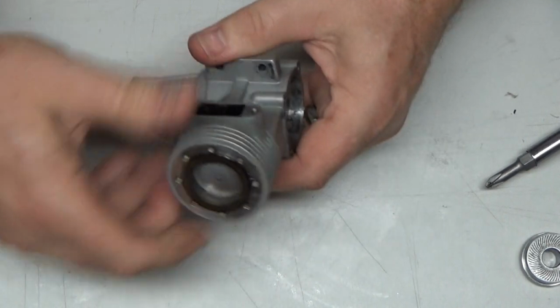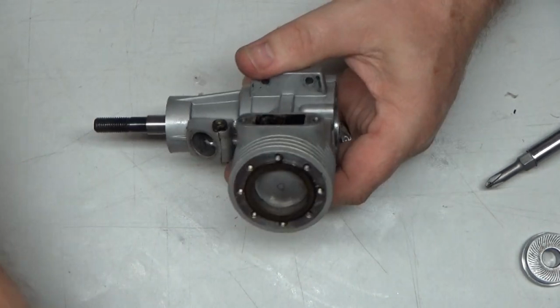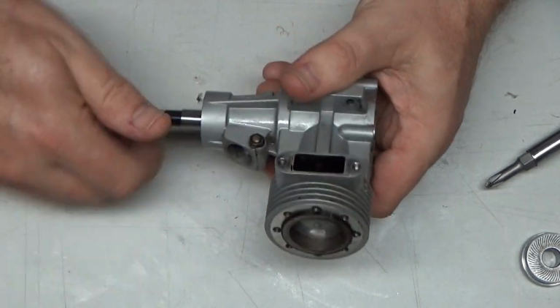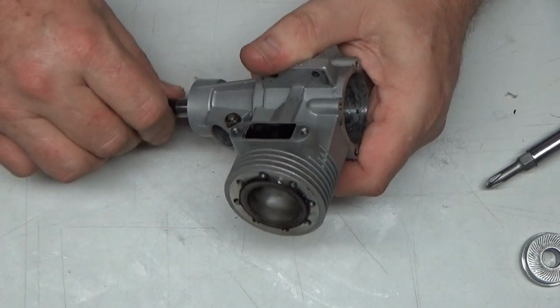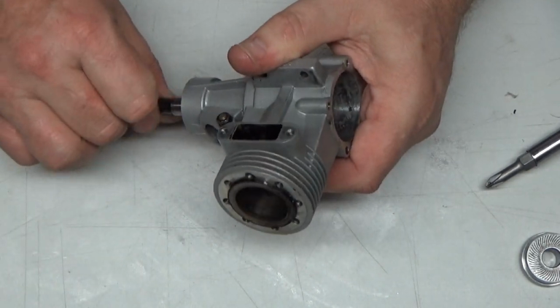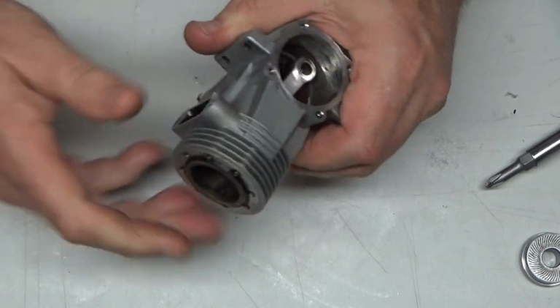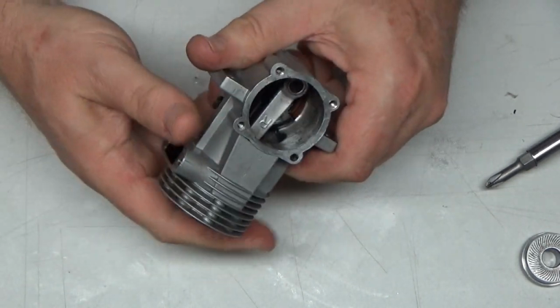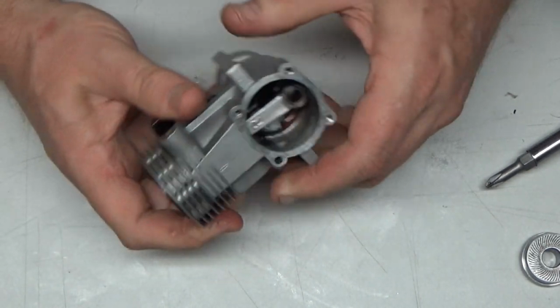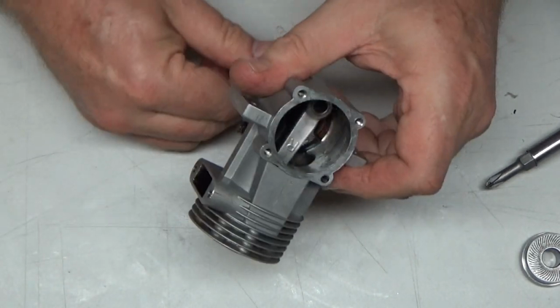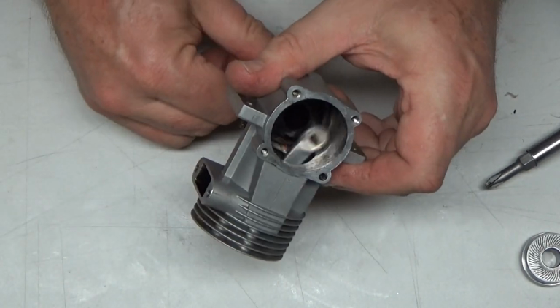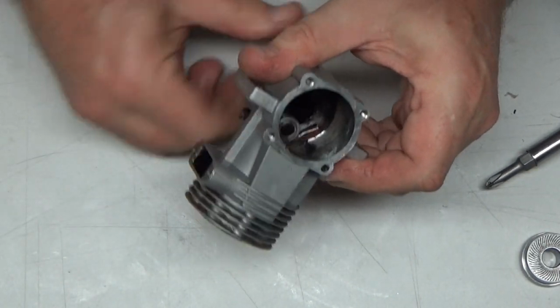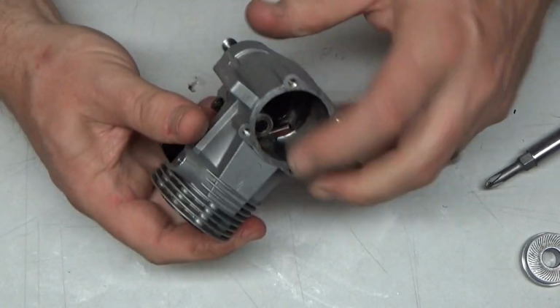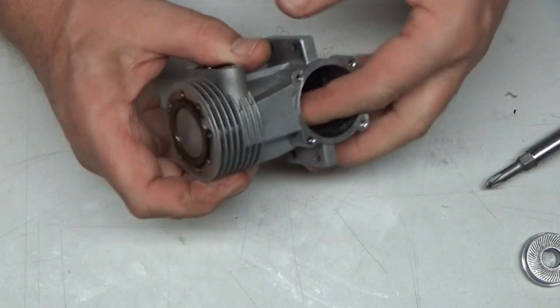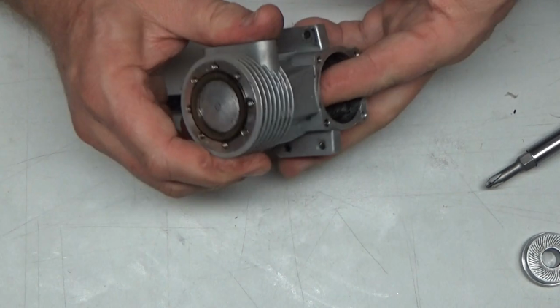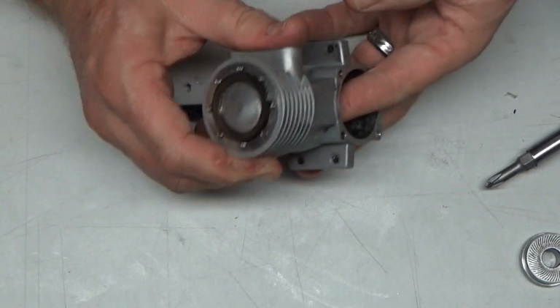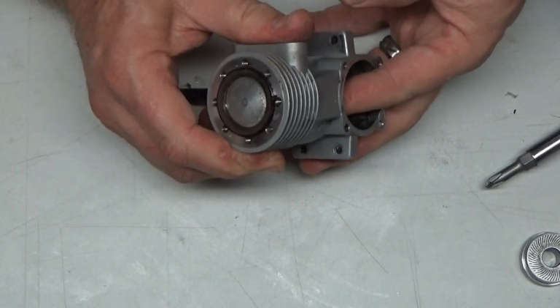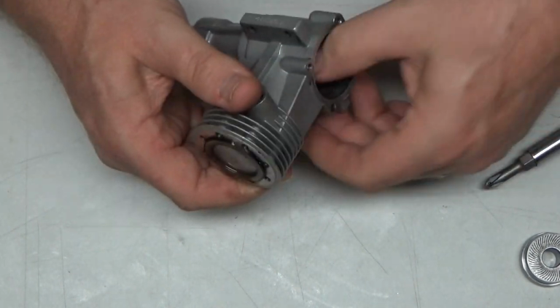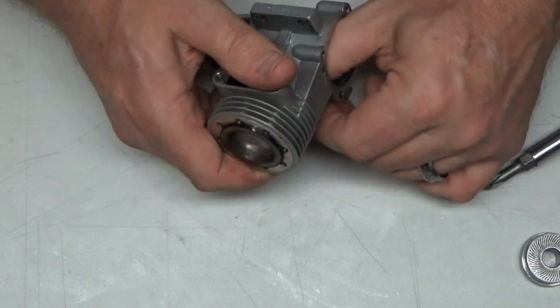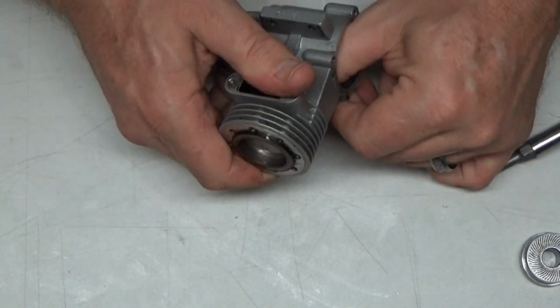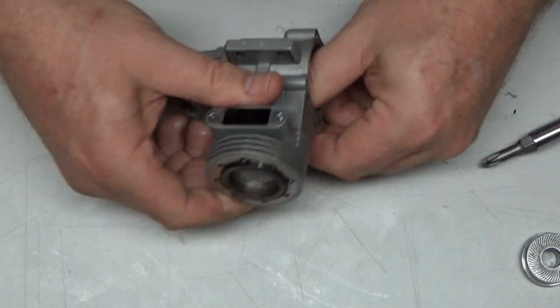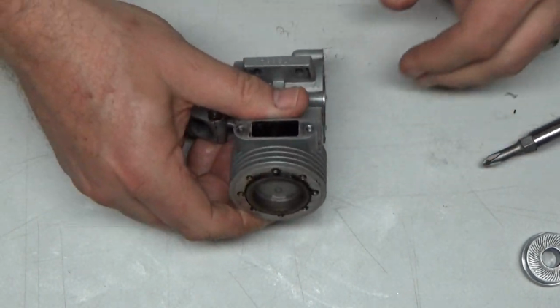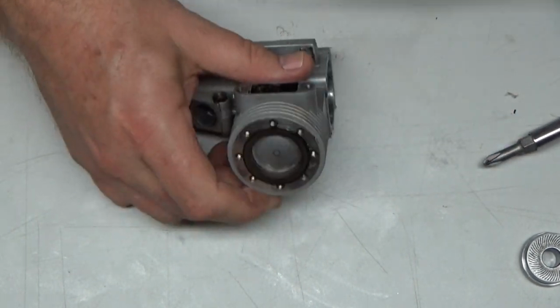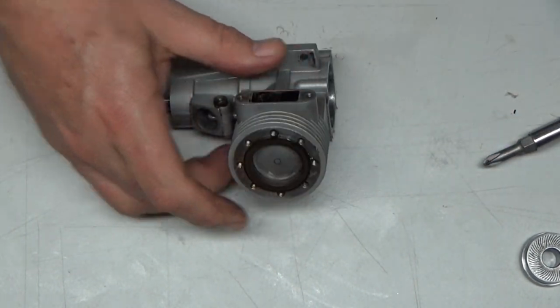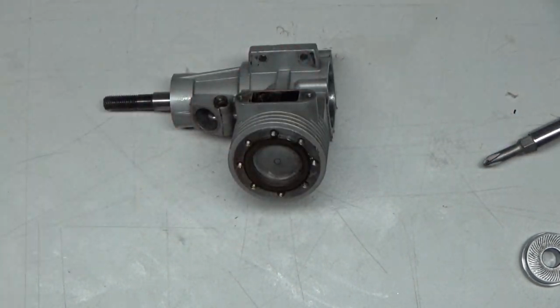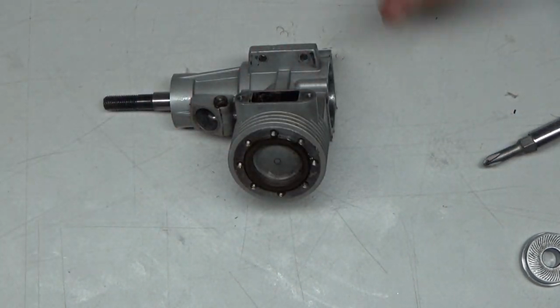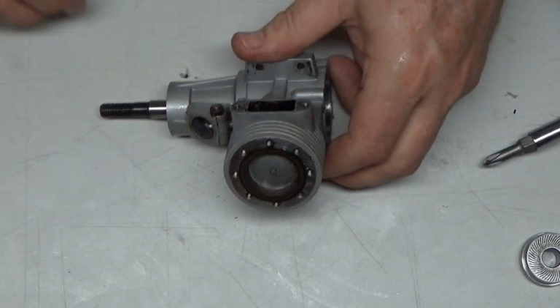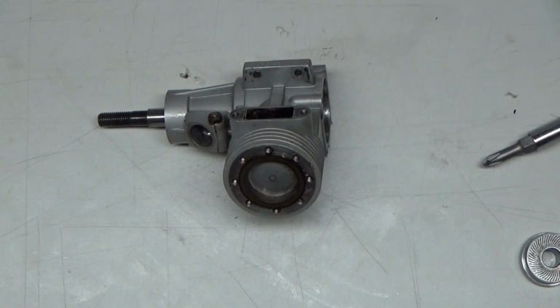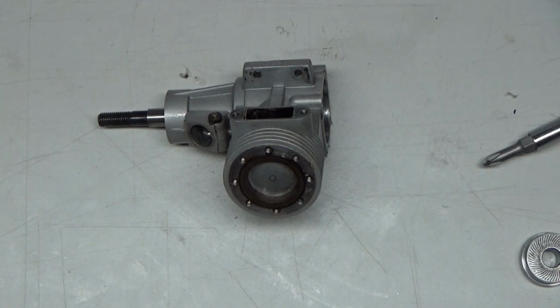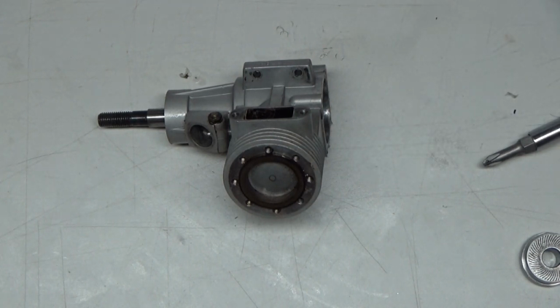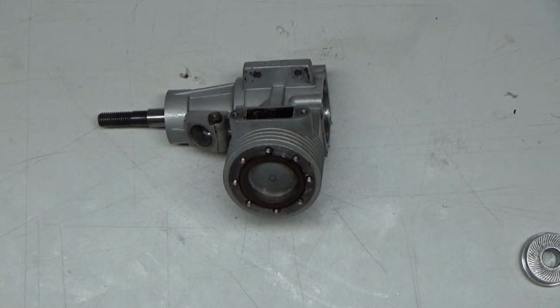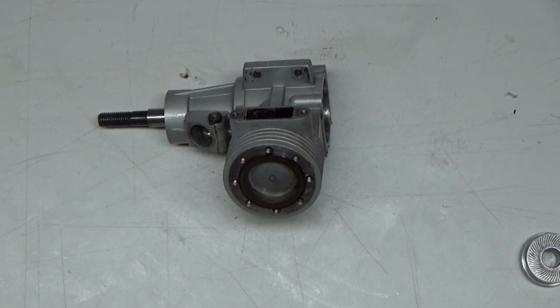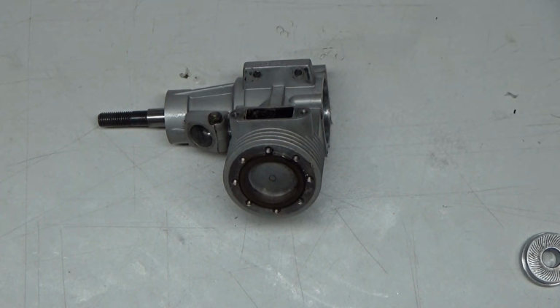All right, let's see how willing this sleeve is going to be to come out. It looks like it's going to need more than my finger — I'm going to have to go heat this thing up.